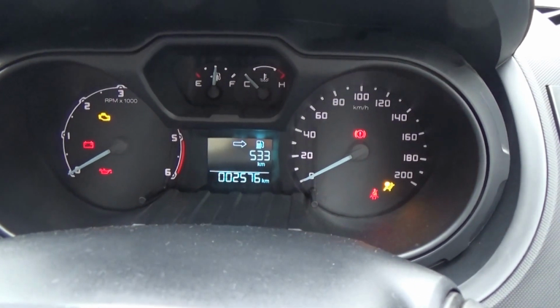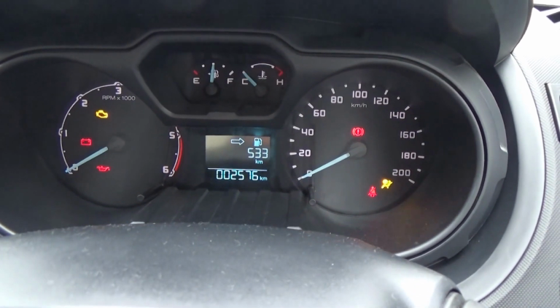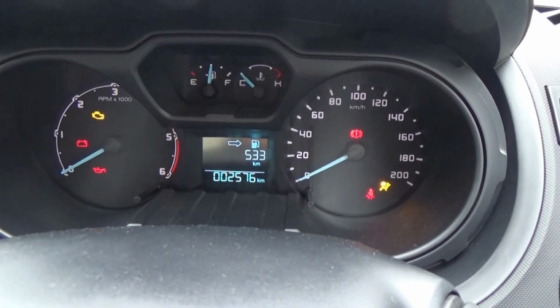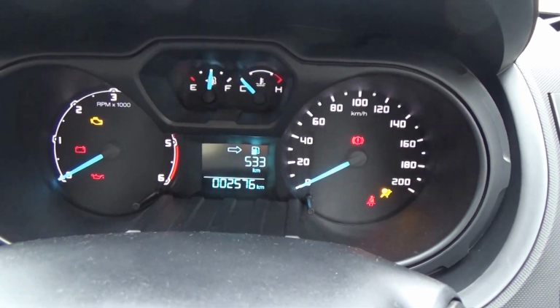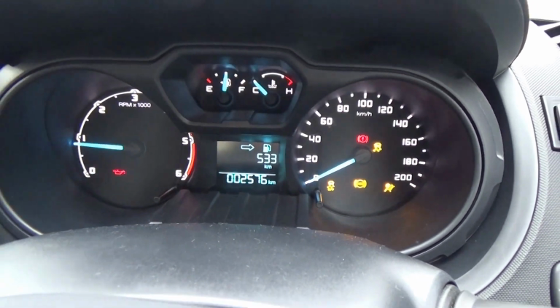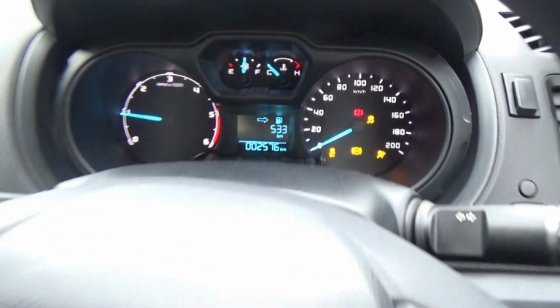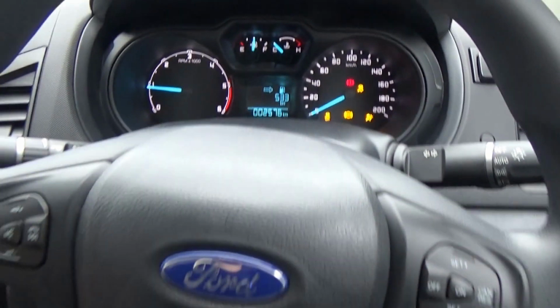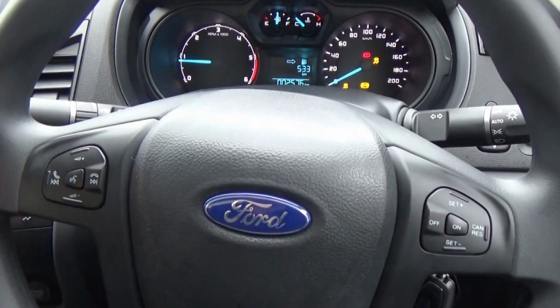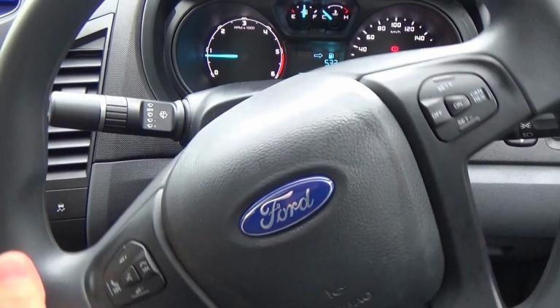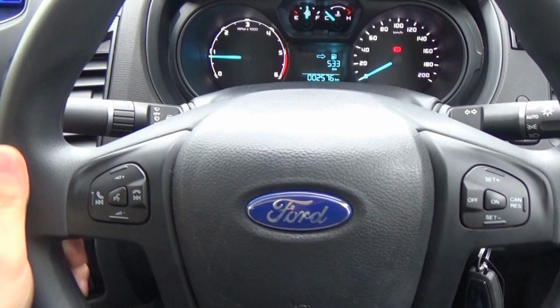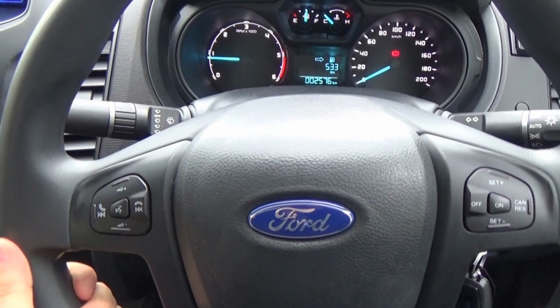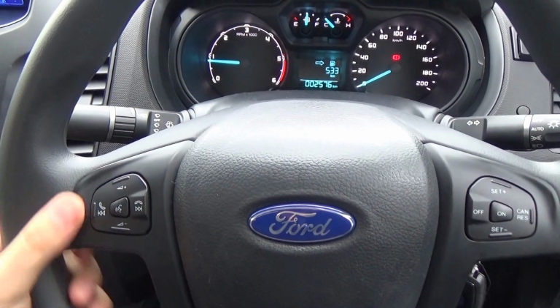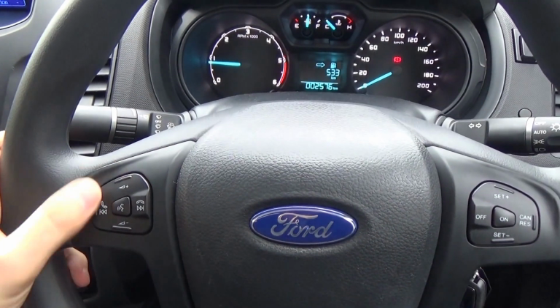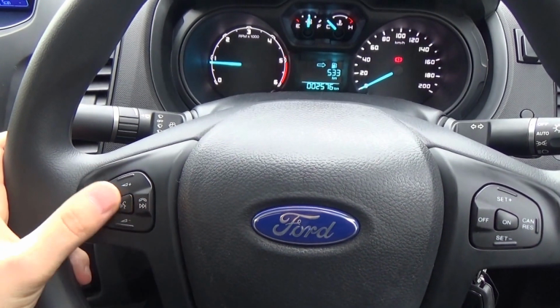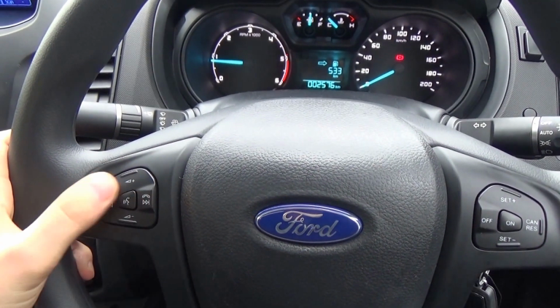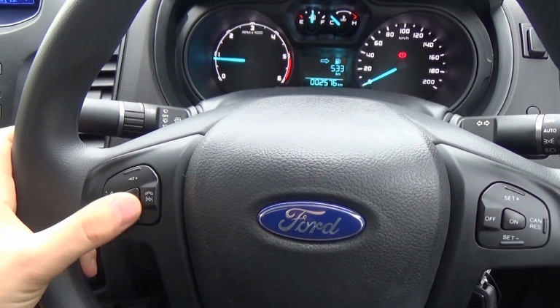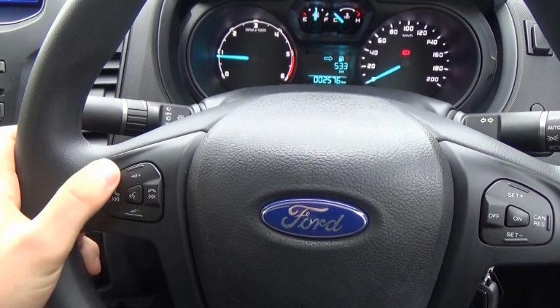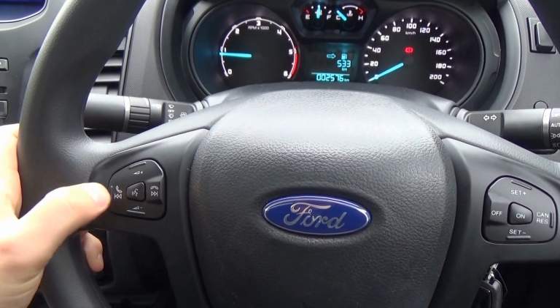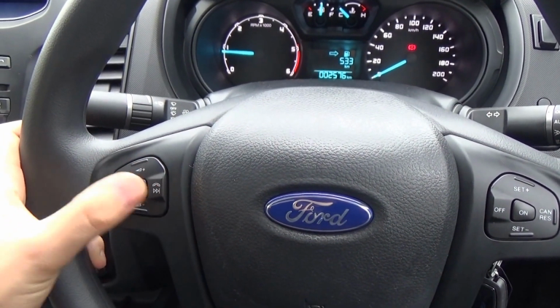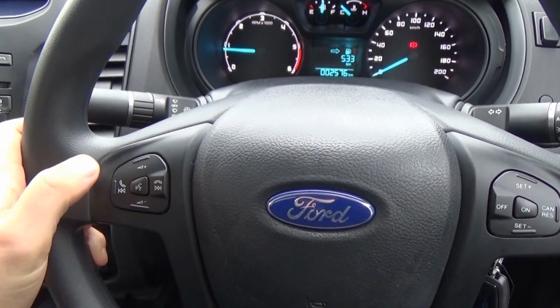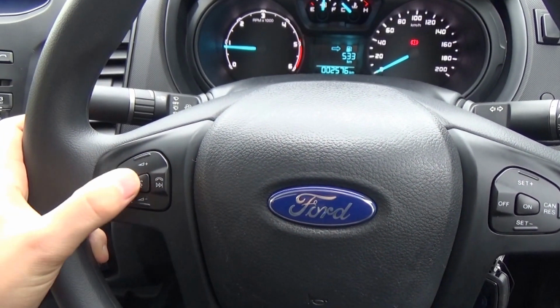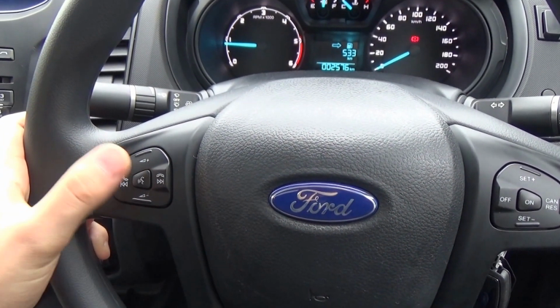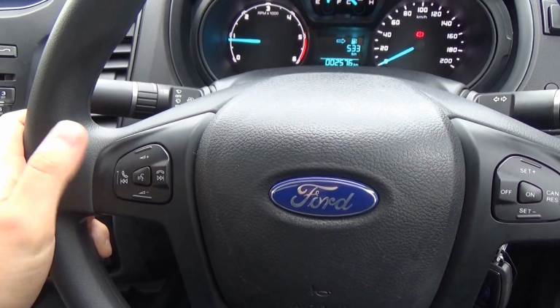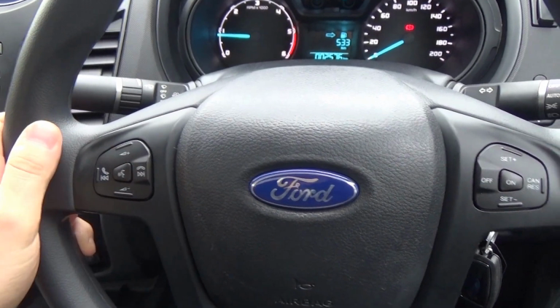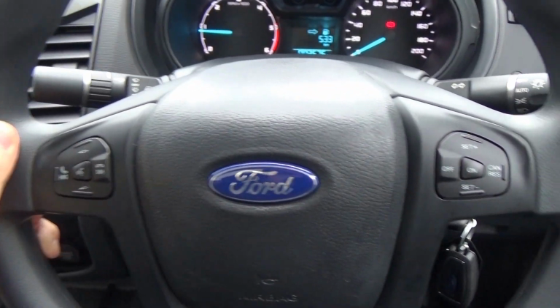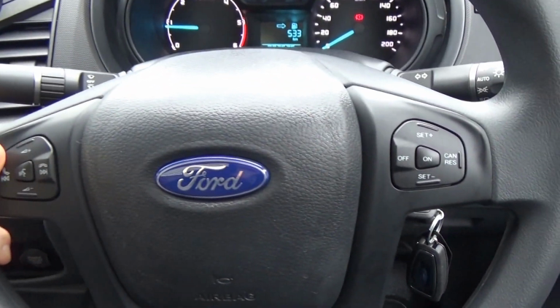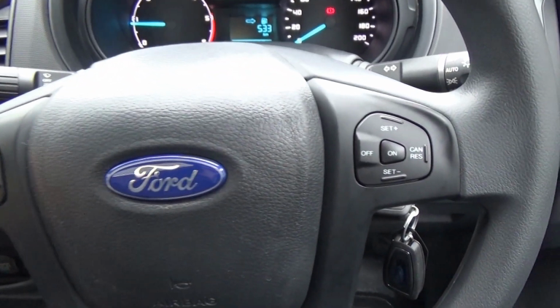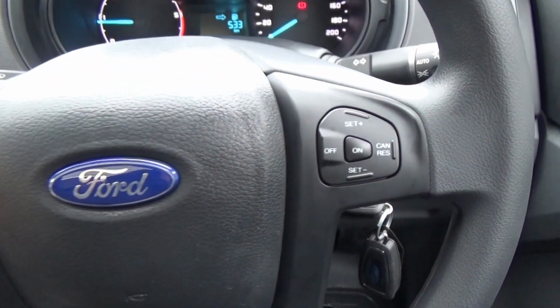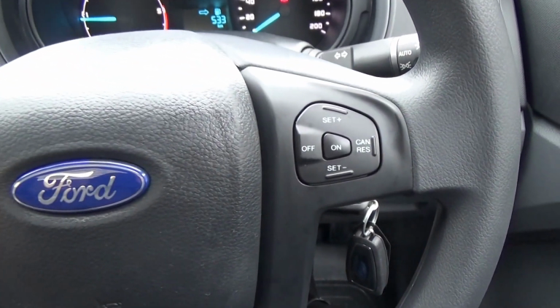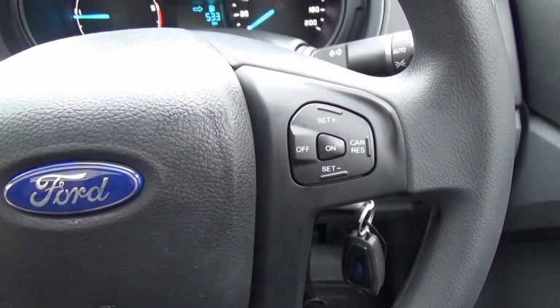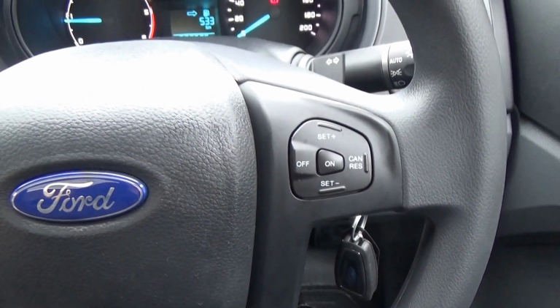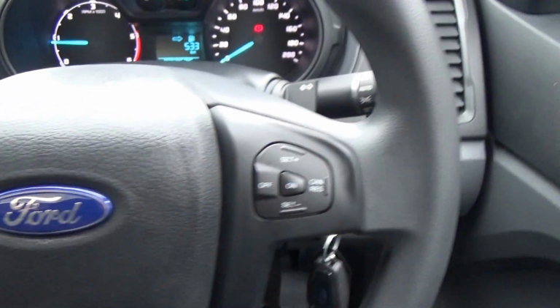We've got volume, audio, and phone Bluetooth controls as well as voice command on the left-hand side of the steering wheel, and cruise control on the right.